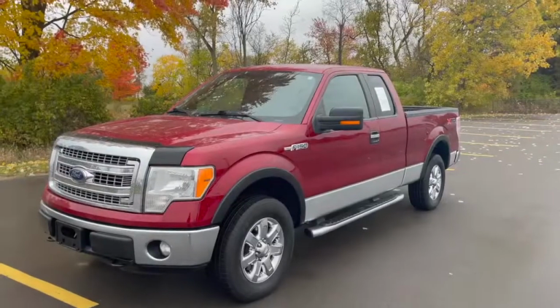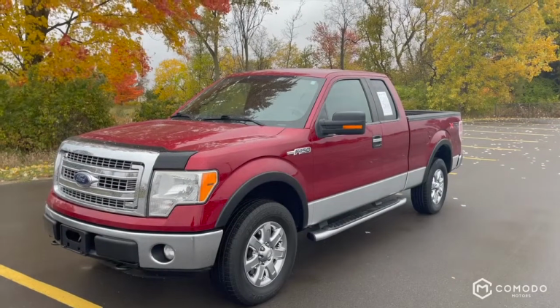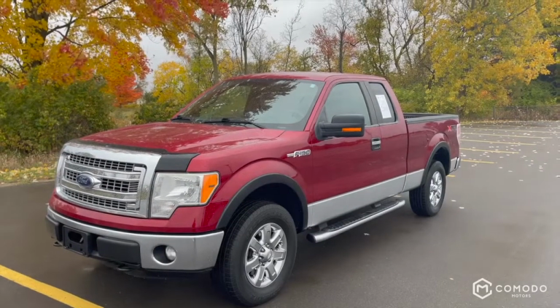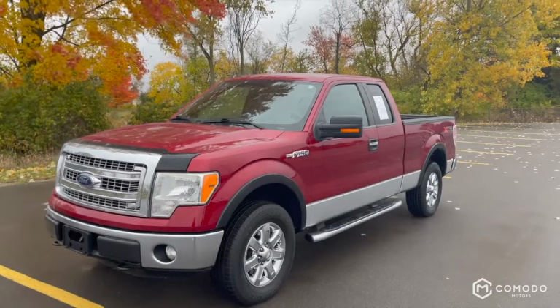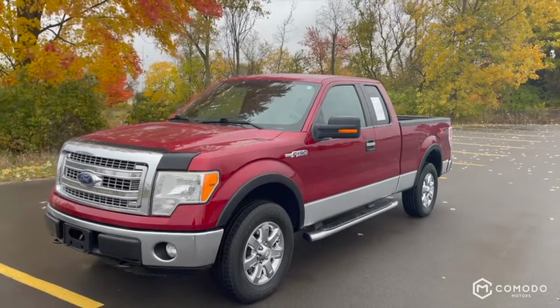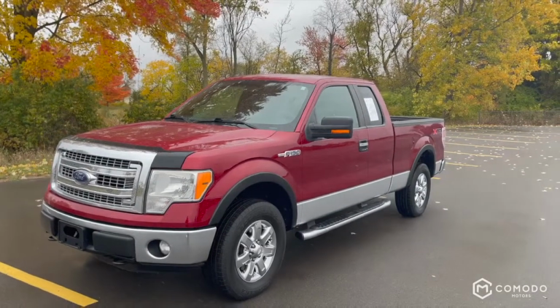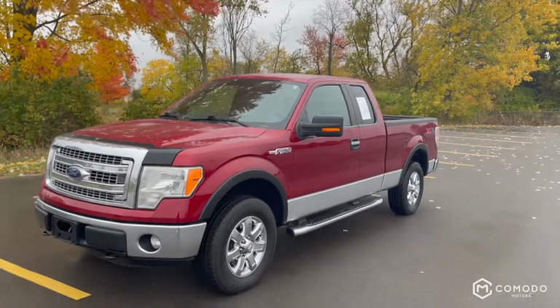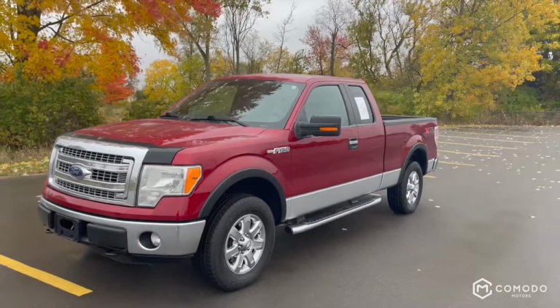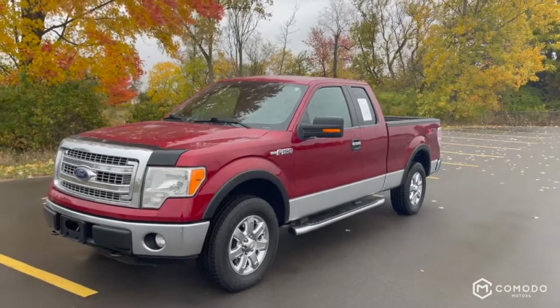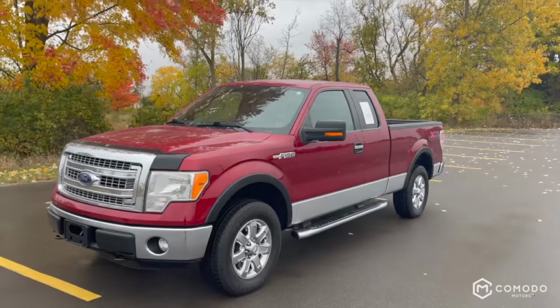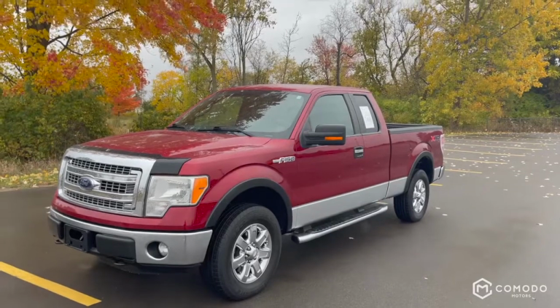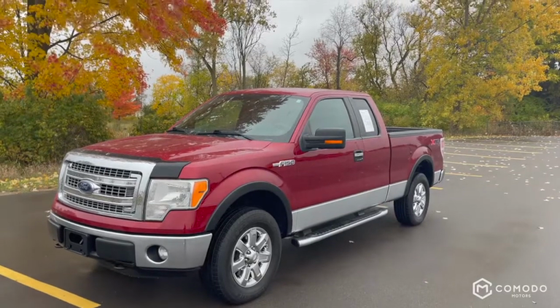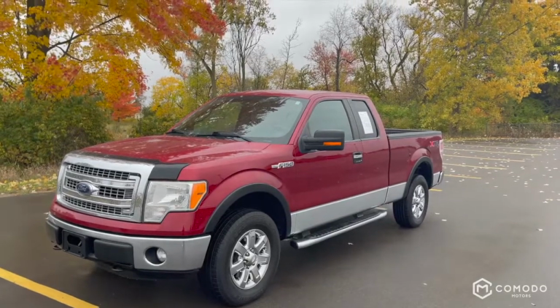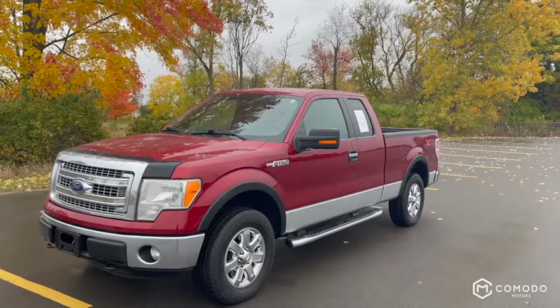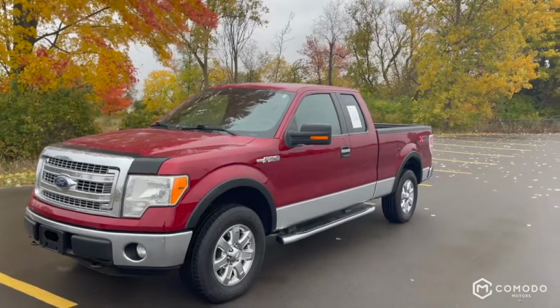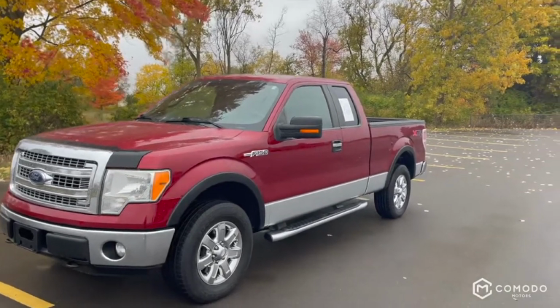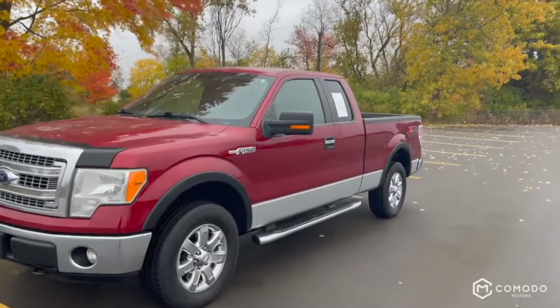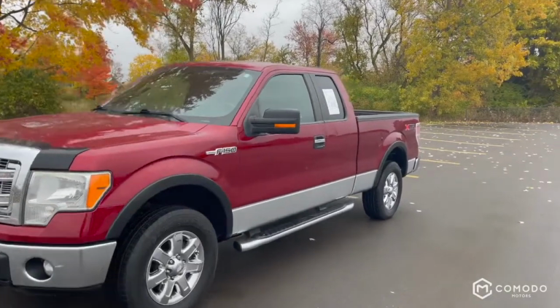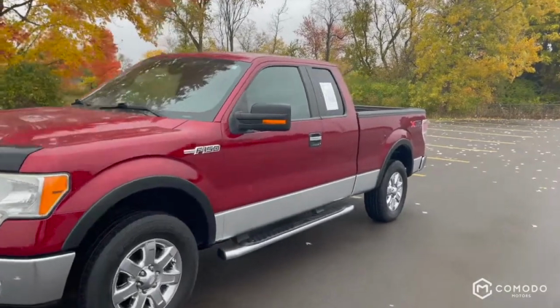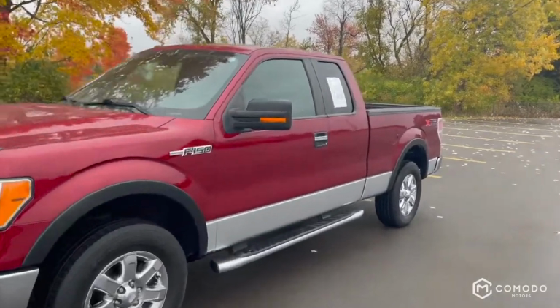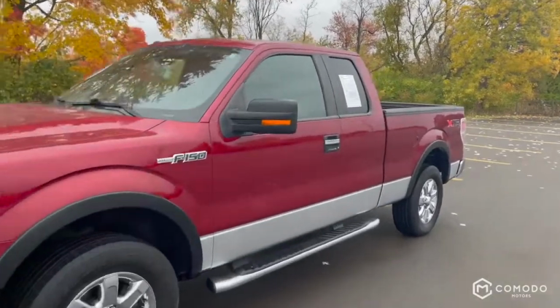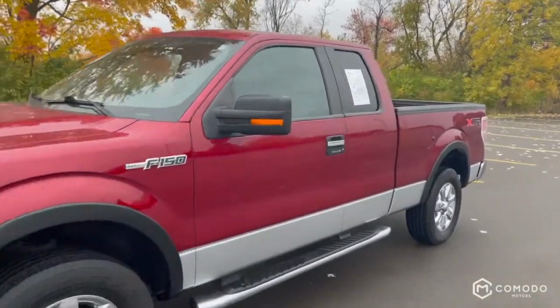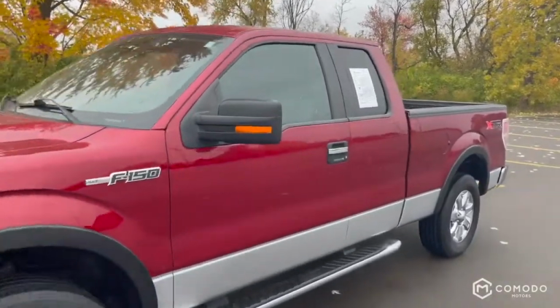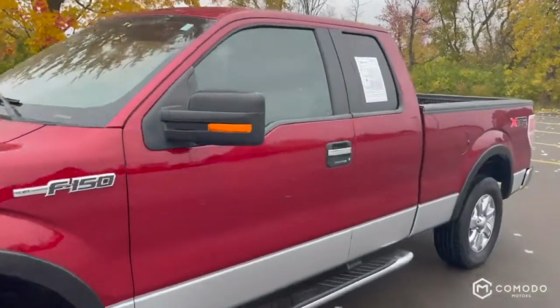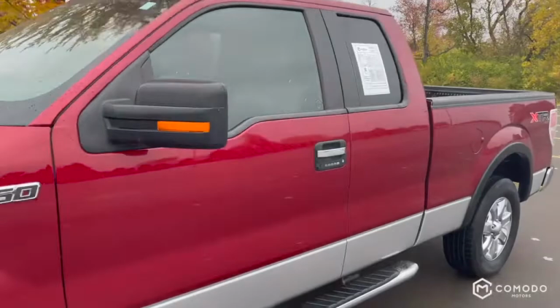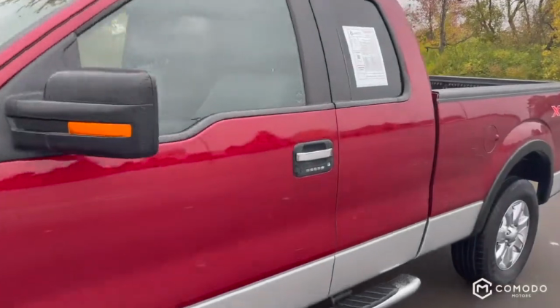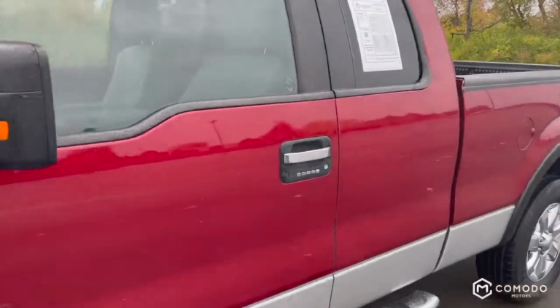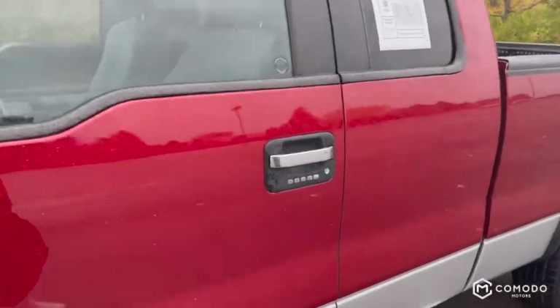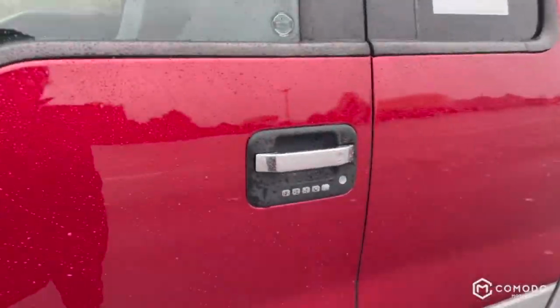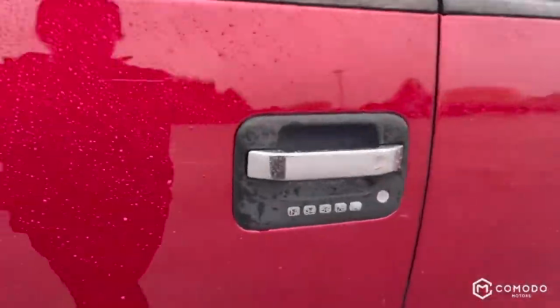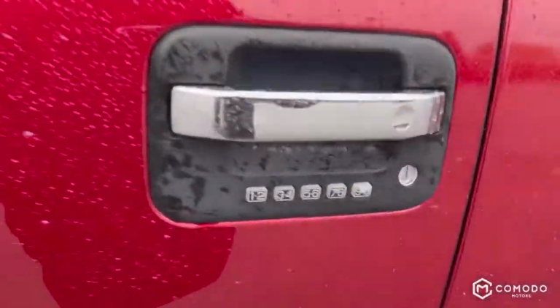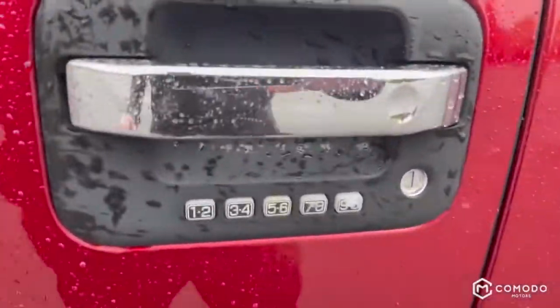I got a 2013 Ford F-150 XLT SuperCab with four-wheel drive. Let's take a look at it — keypad entry.